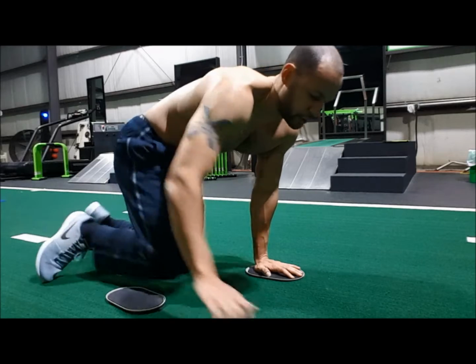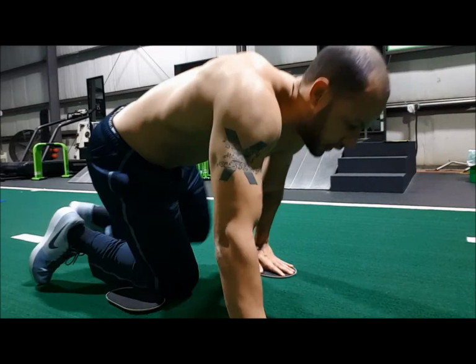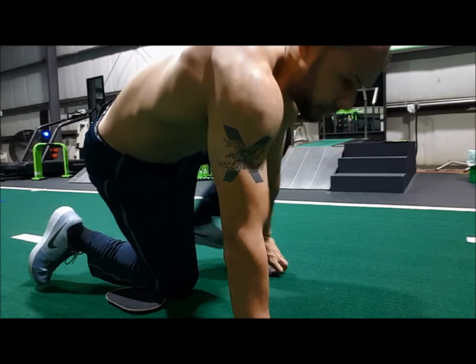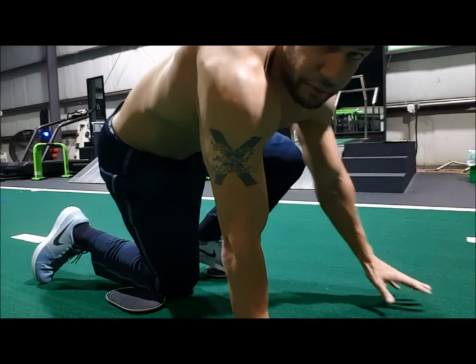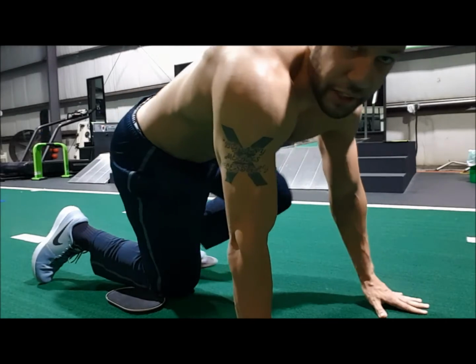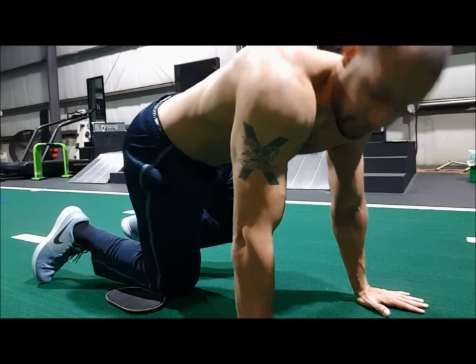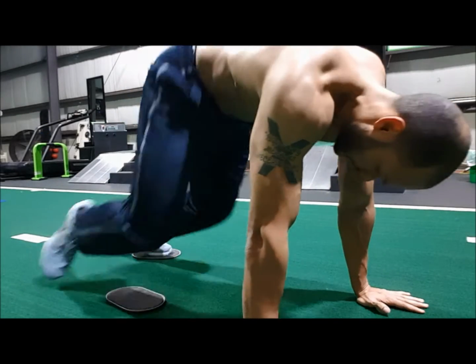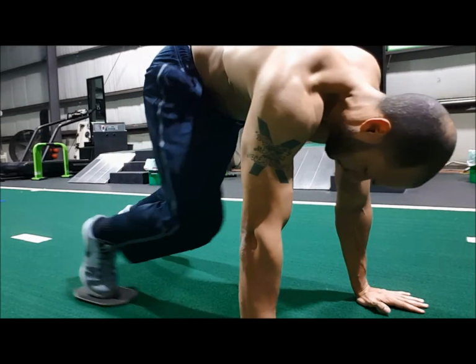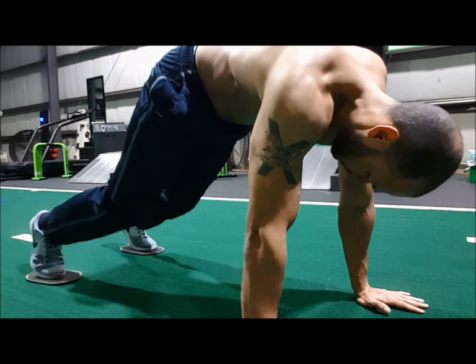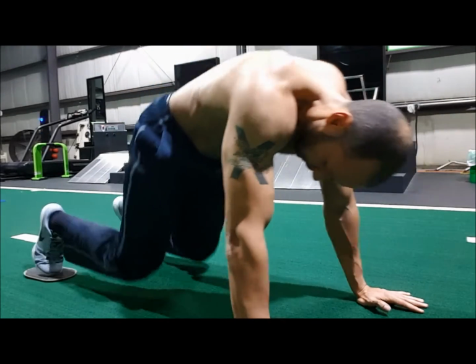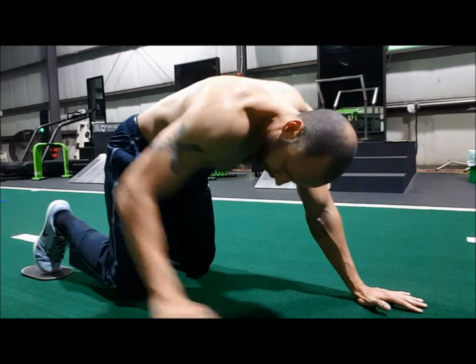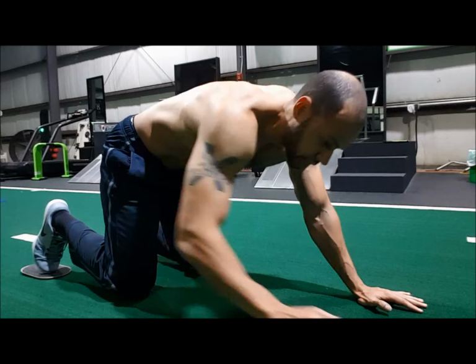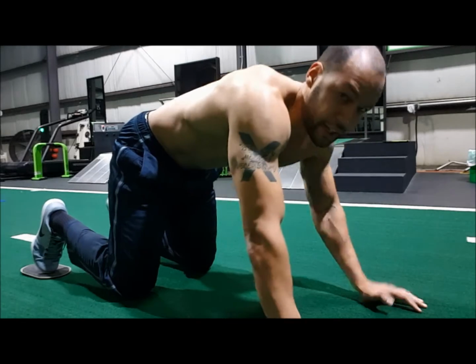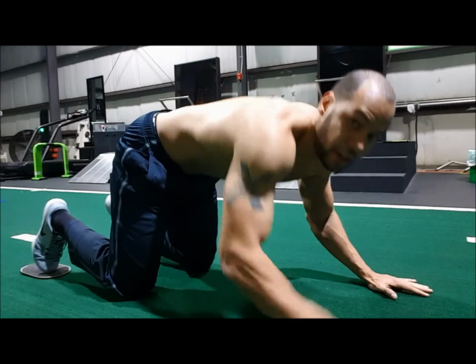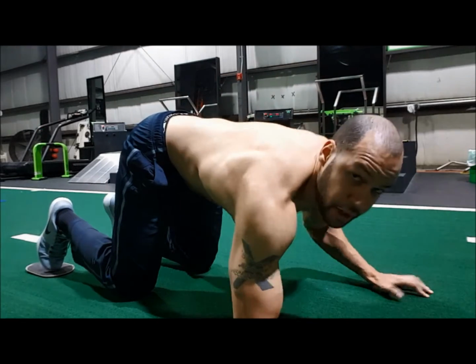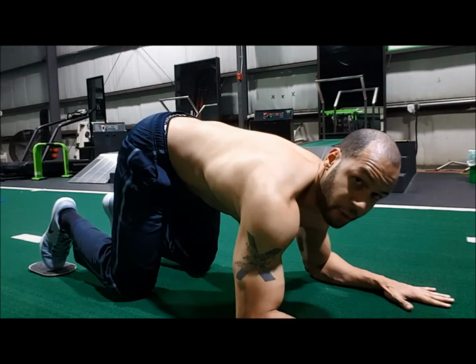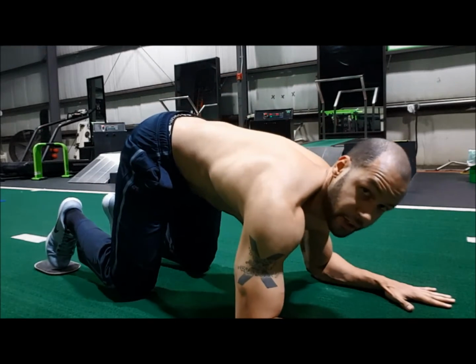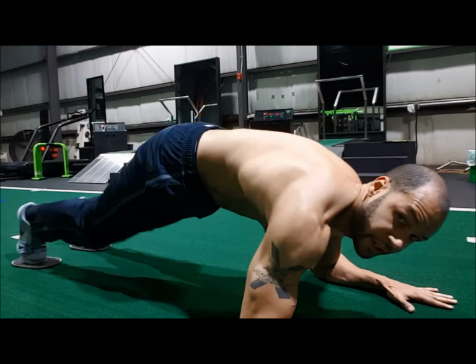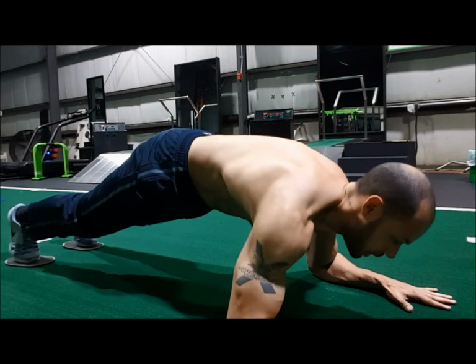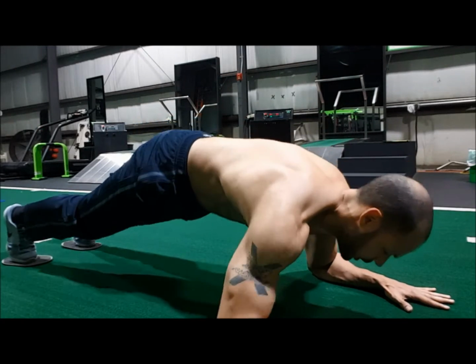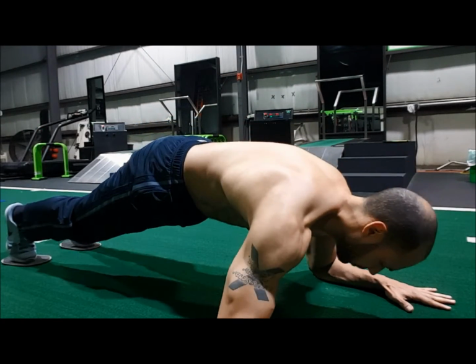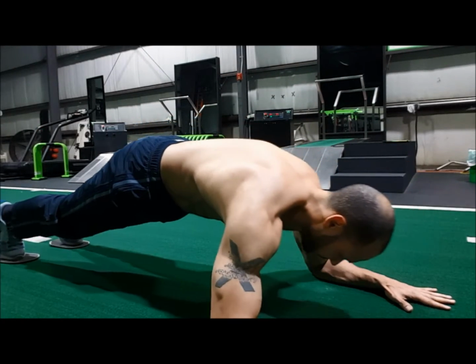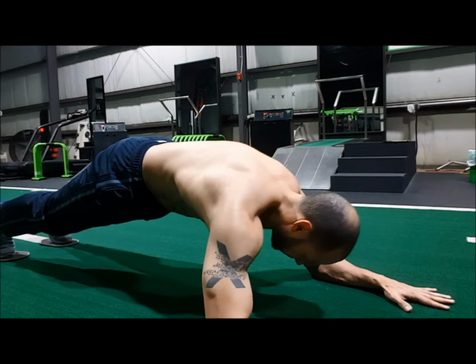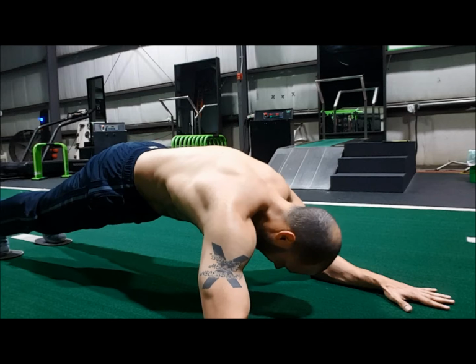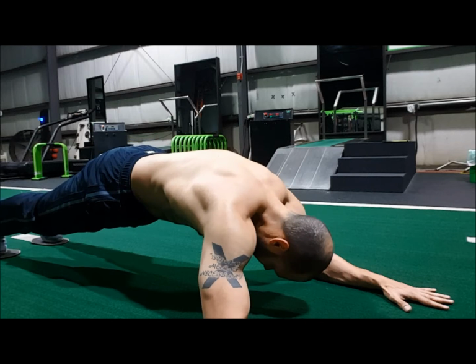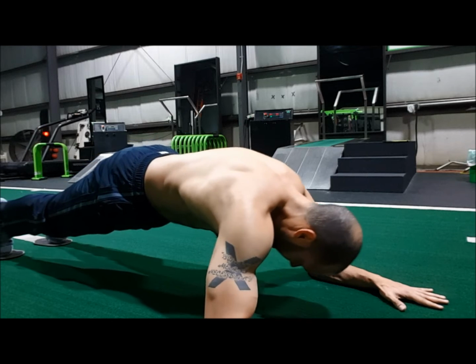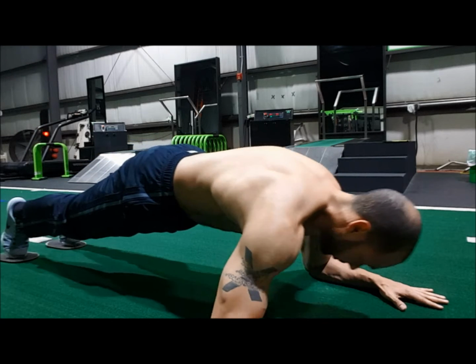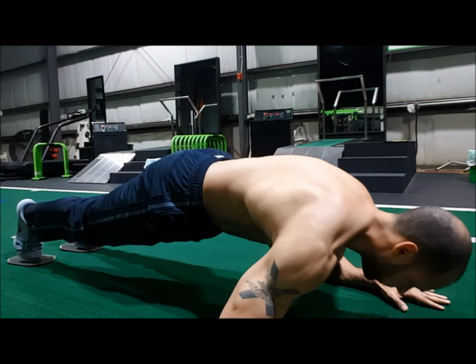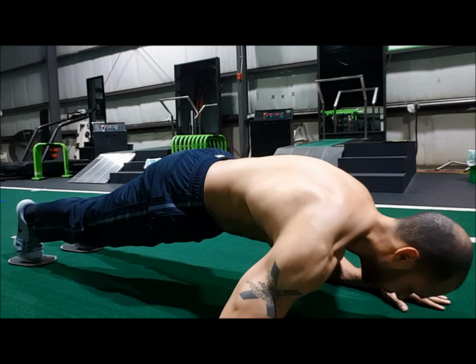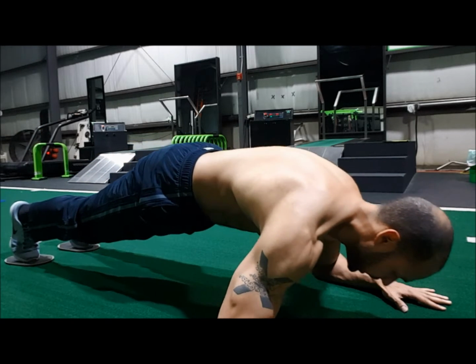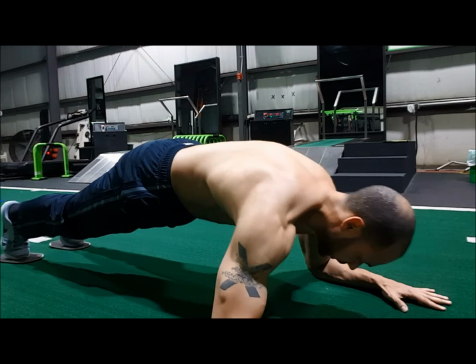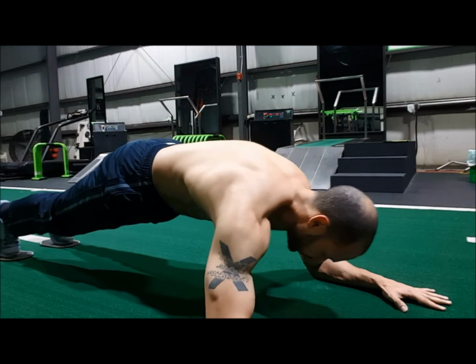Next one — one of my favorites — body saws. I'm going to put two feet on the sliders, forearms flat on the ground. Push yourself back as far as you can handle, then pull yourself forward. It looks easy, but this is one of the more challenging ones to do.